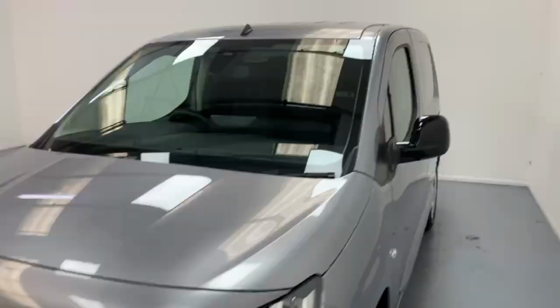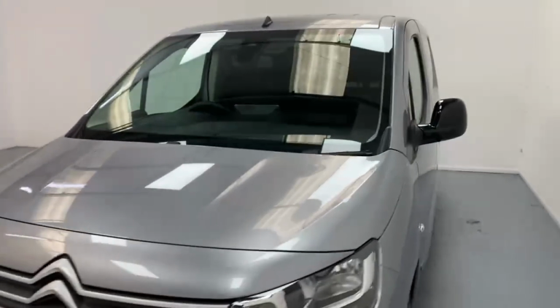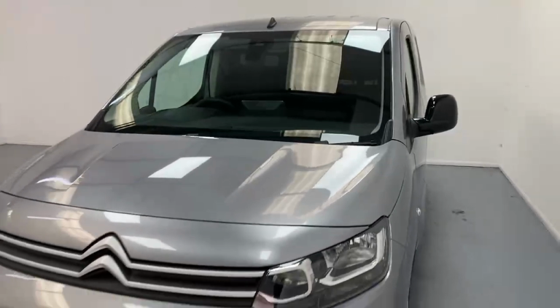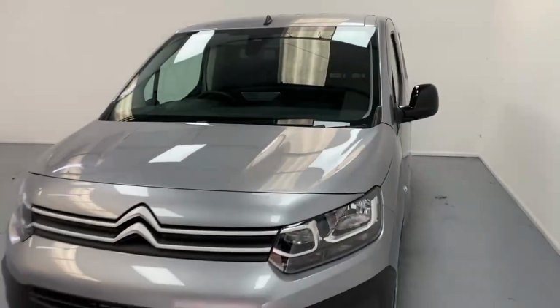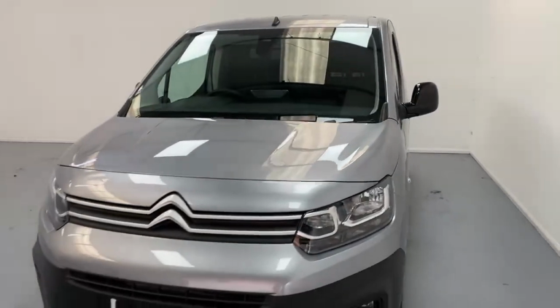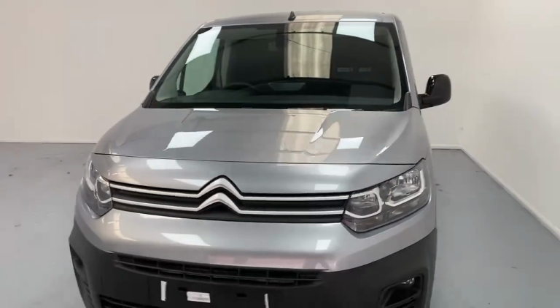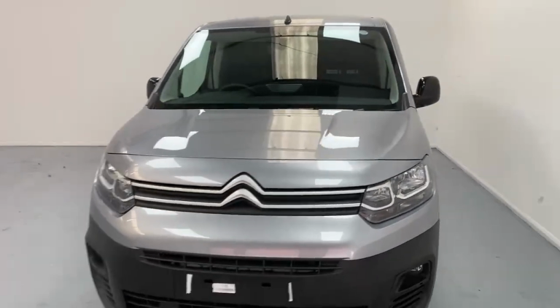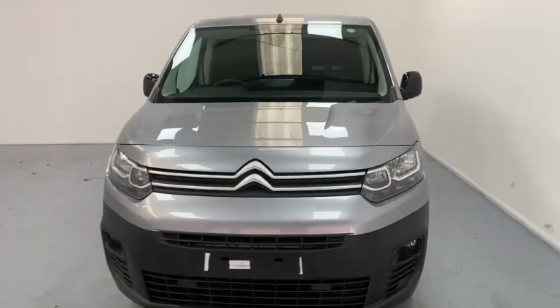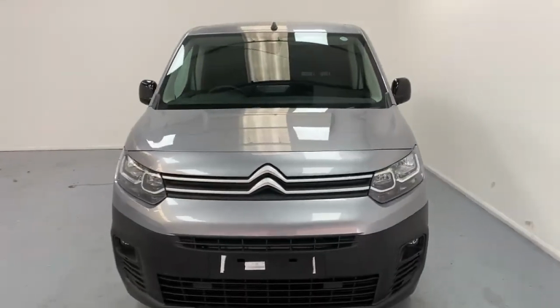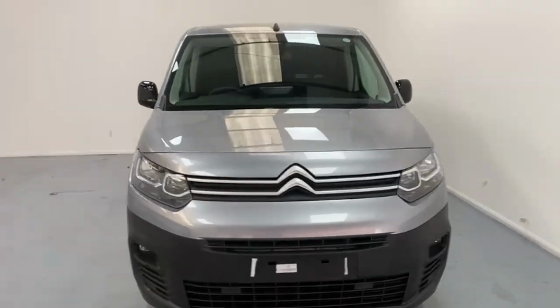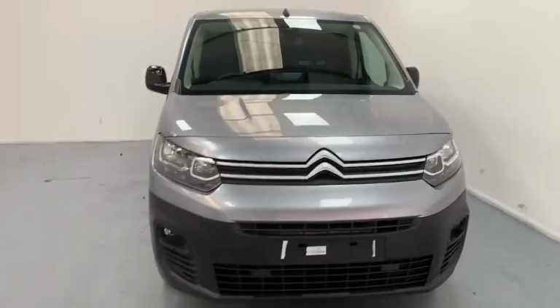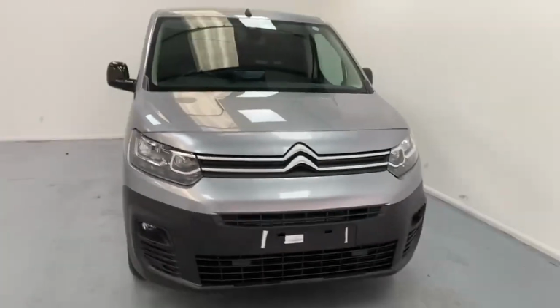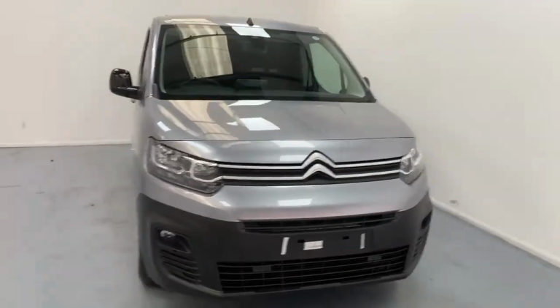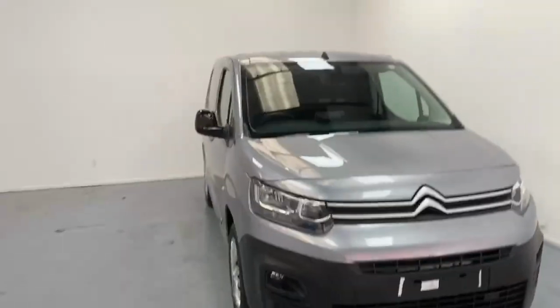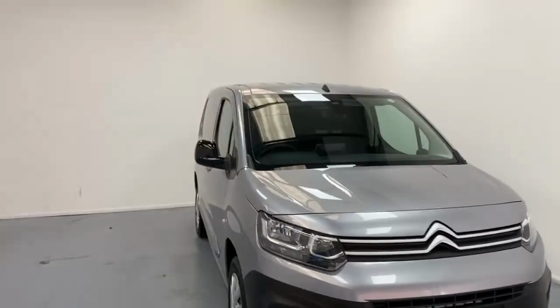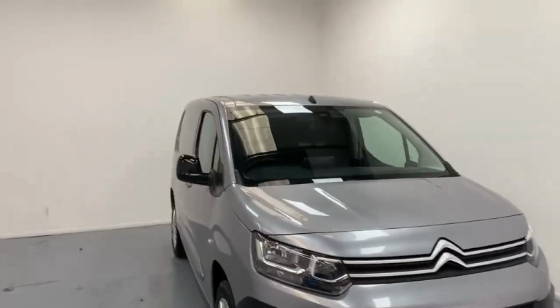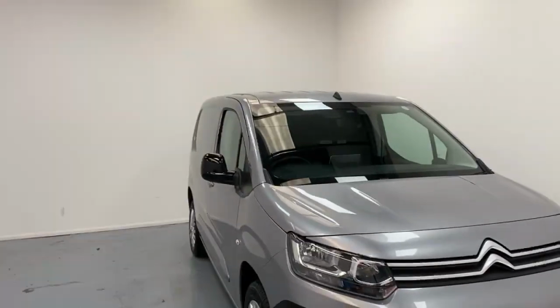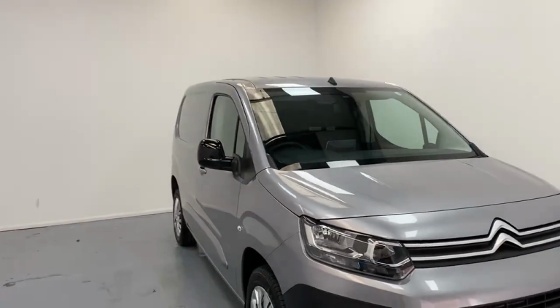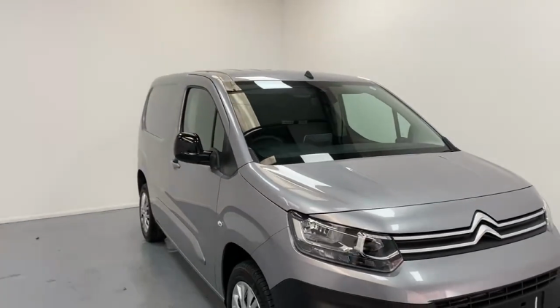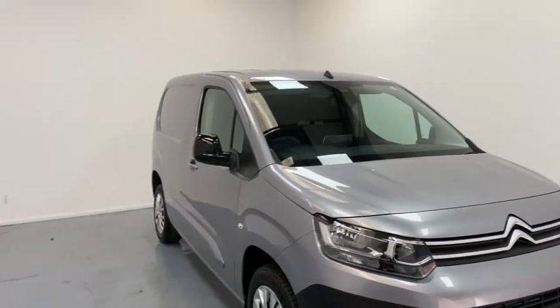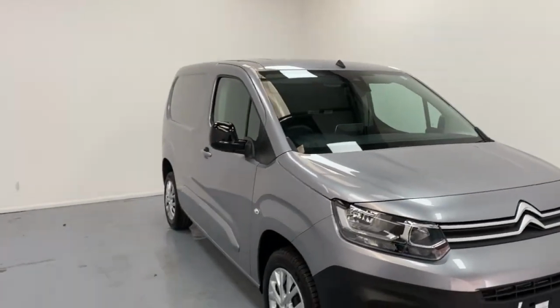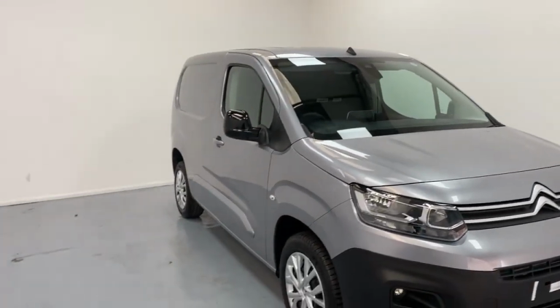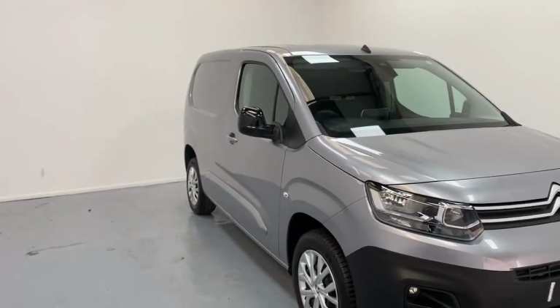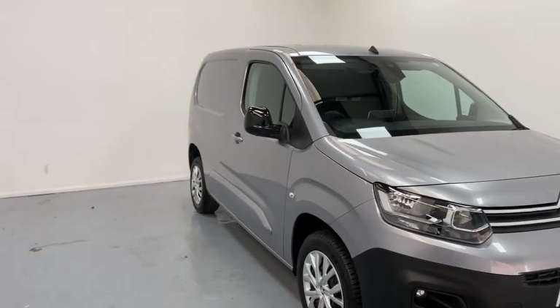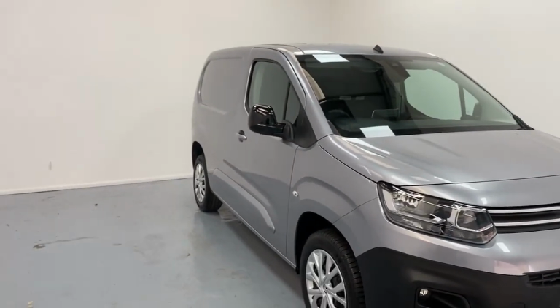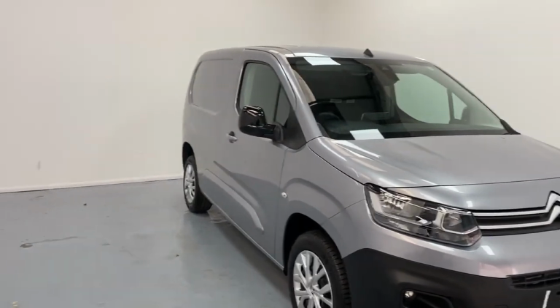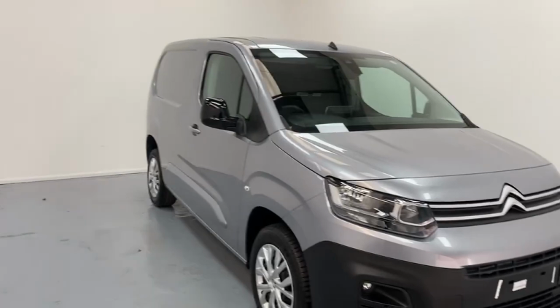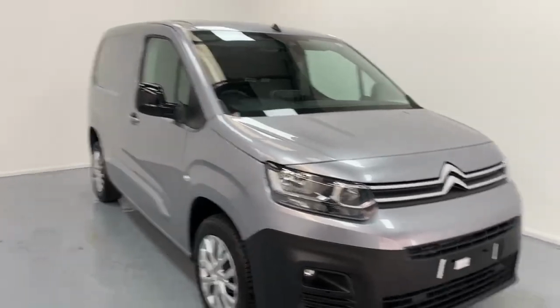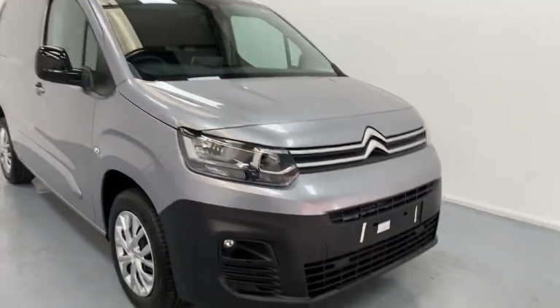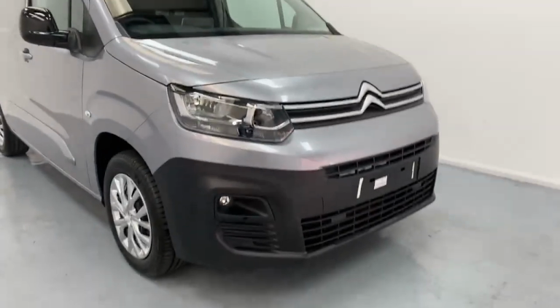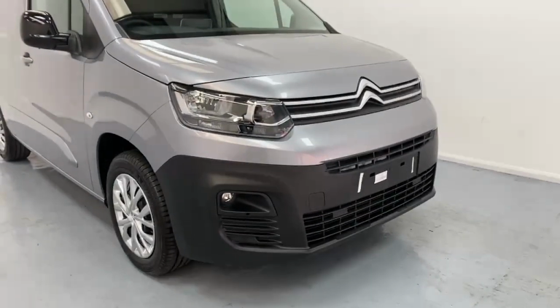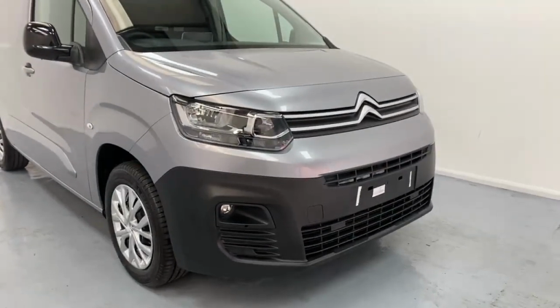This vehicle is in the driver's edition trim which comes with glossy black power fold mirrors, color-coded side trims and rear bumper, and fog lights at the front.